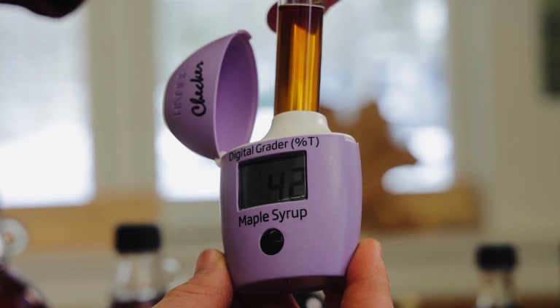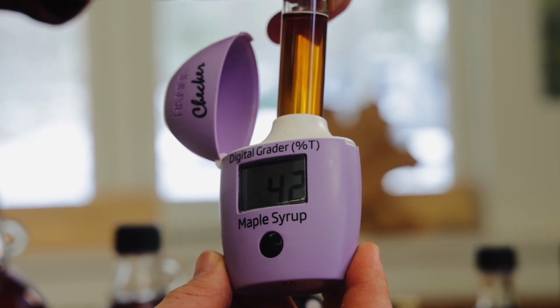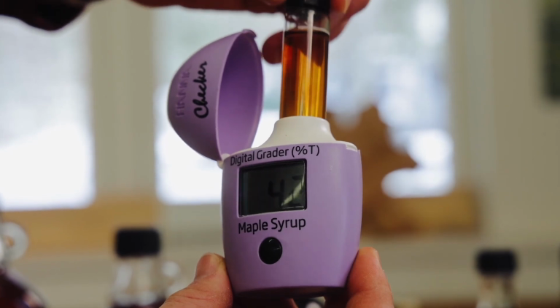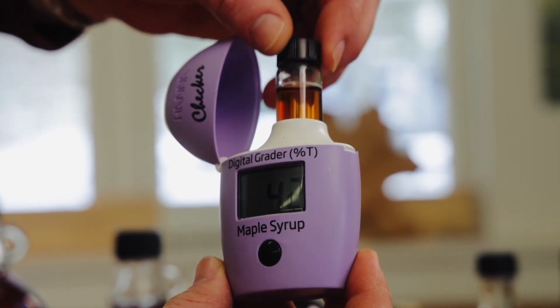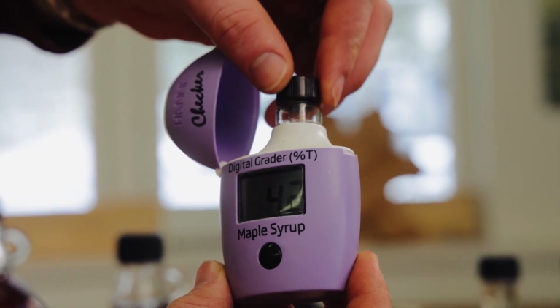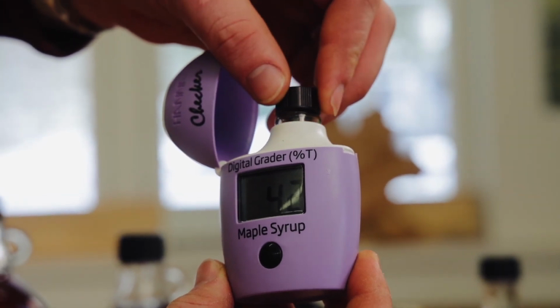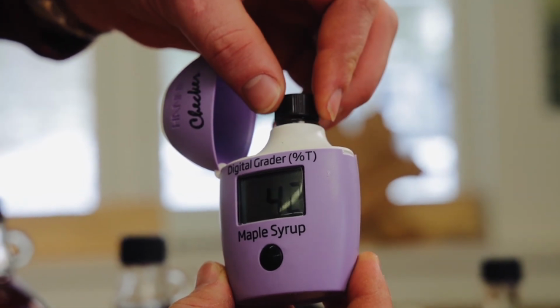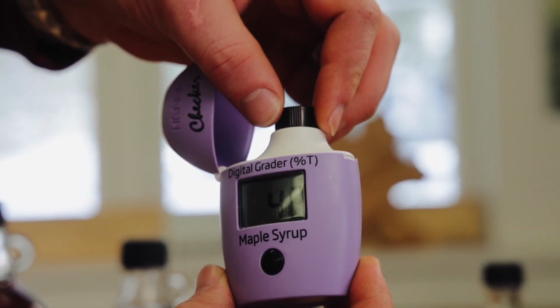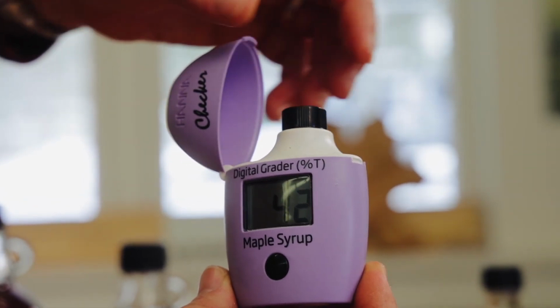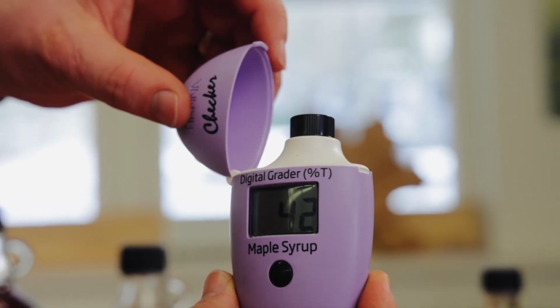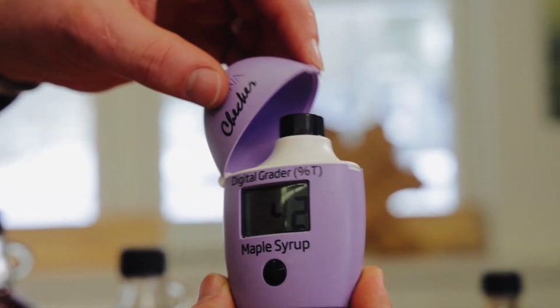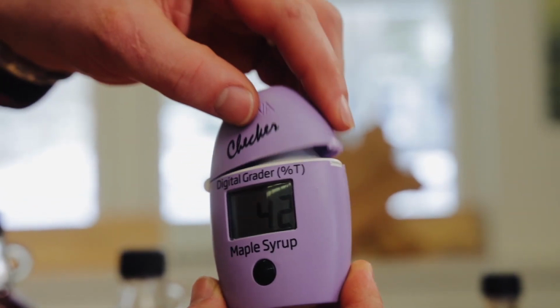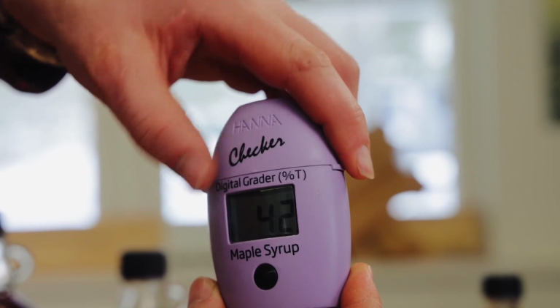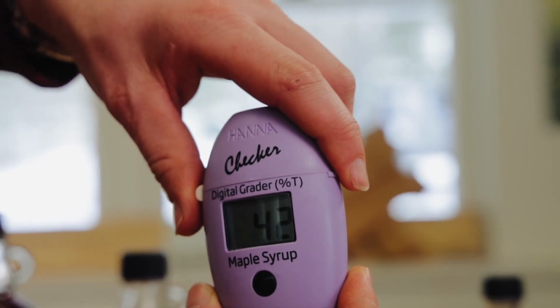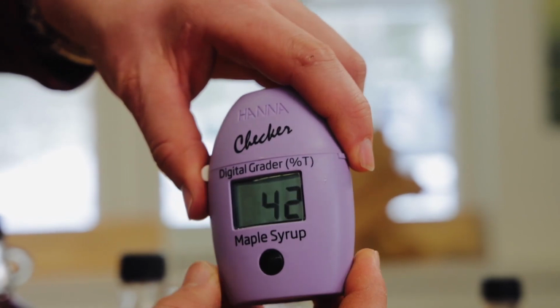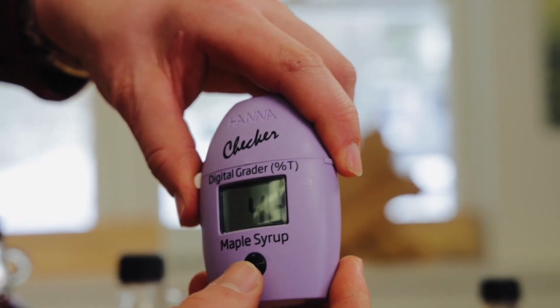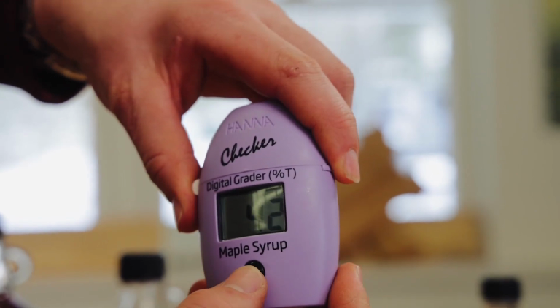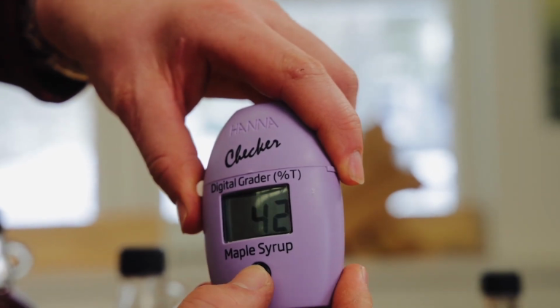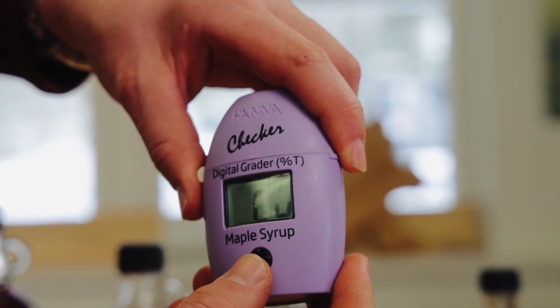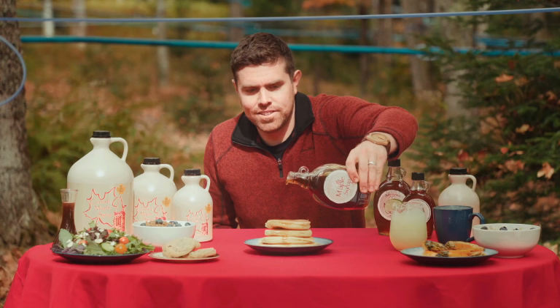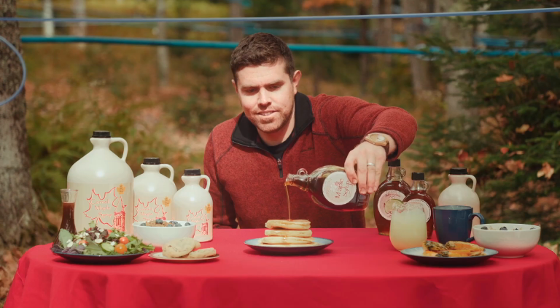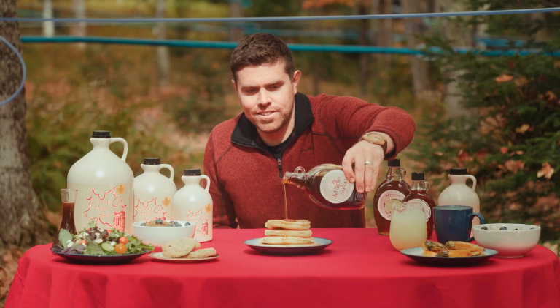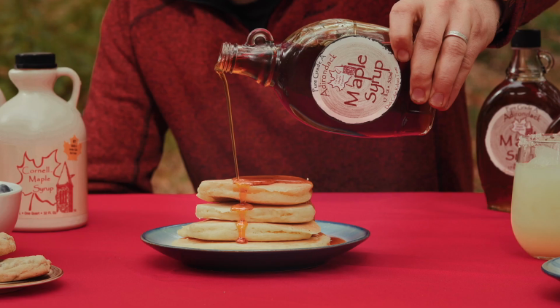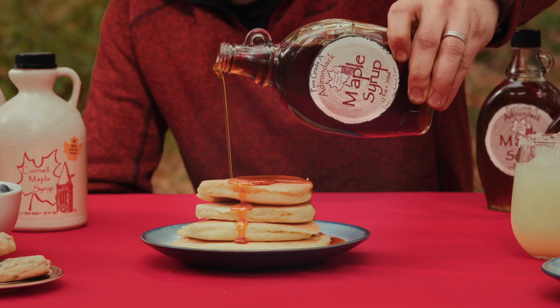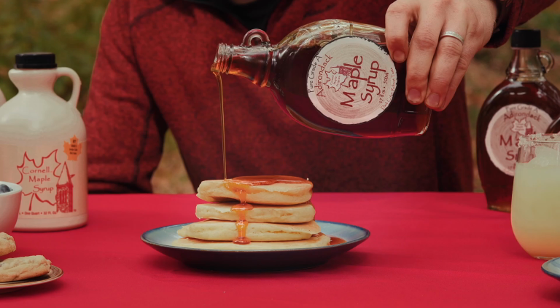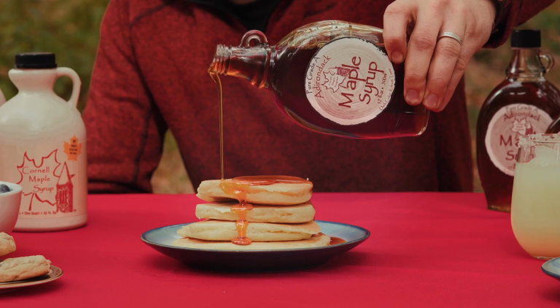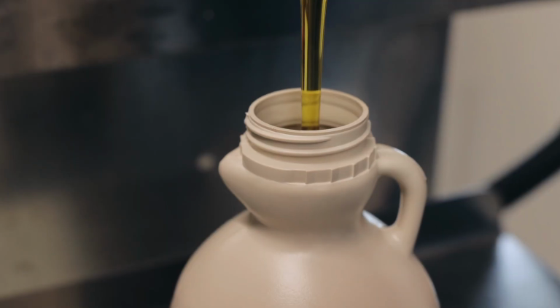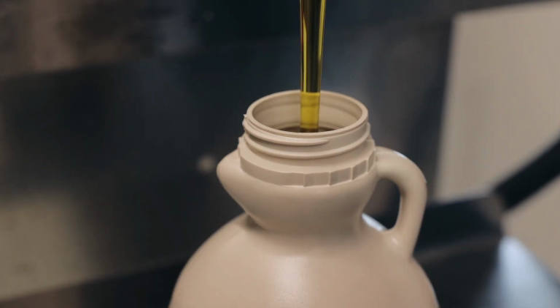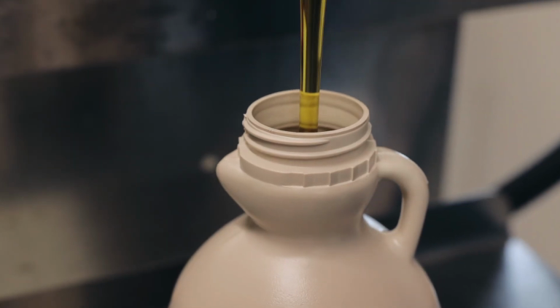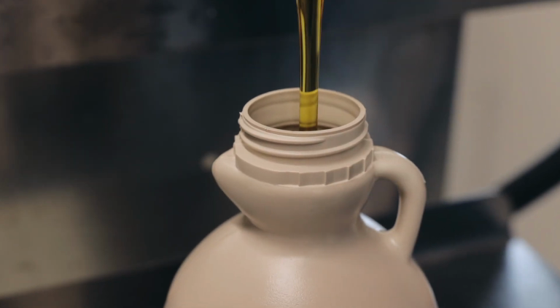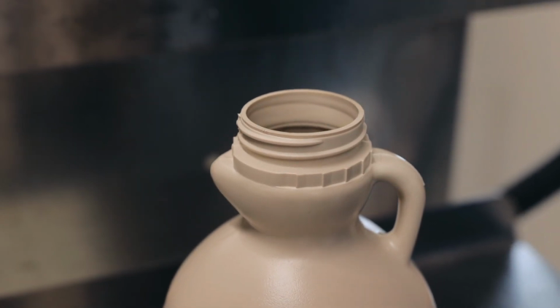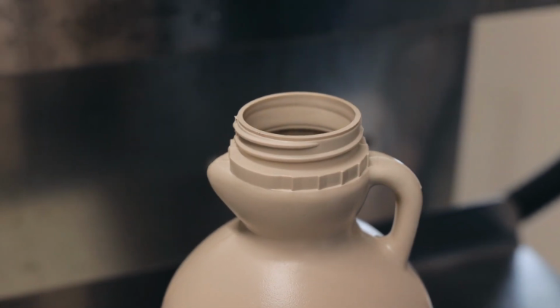Producers use grading kits to compare the color of their syrup with standardized syrup grades, along with sampling each batch of maple syrup. Sampling the finished maple syrup is a maple producer's reward for all the hard work that goes into maple production.